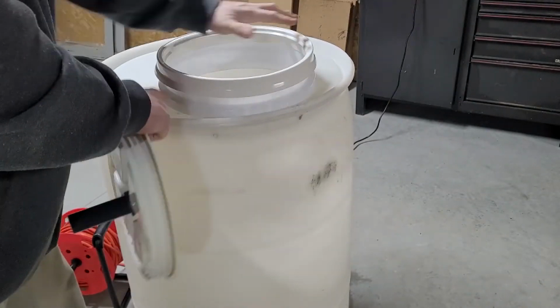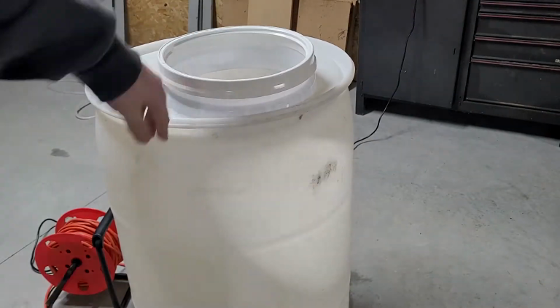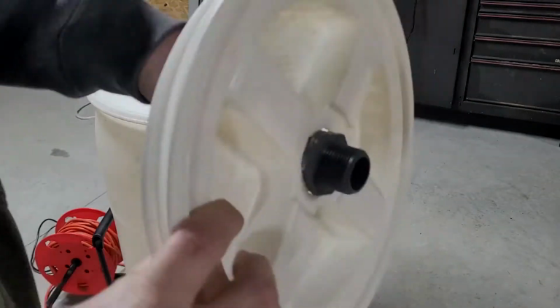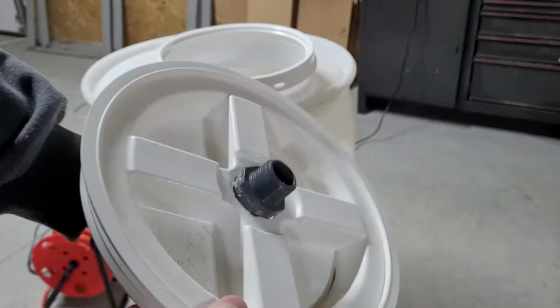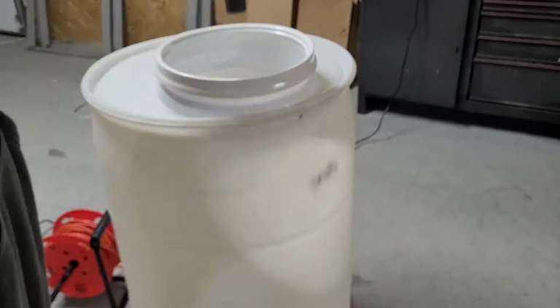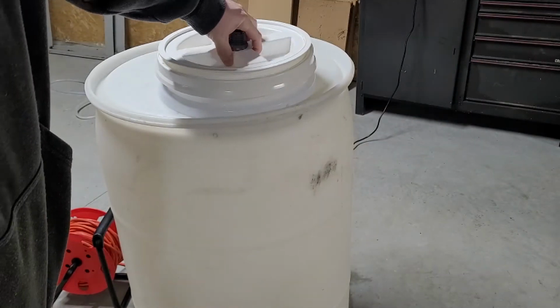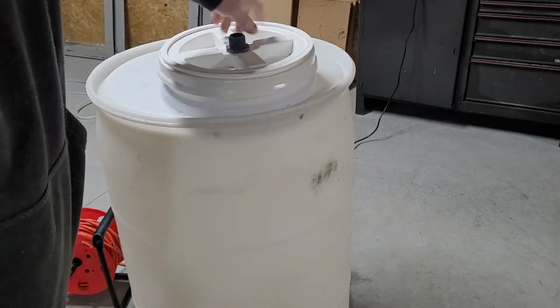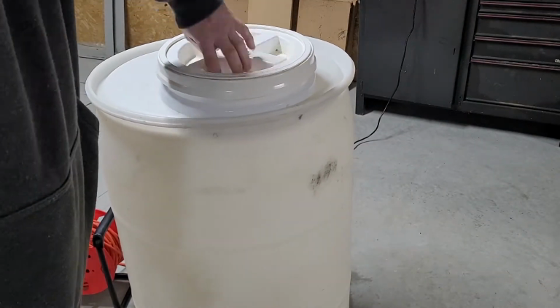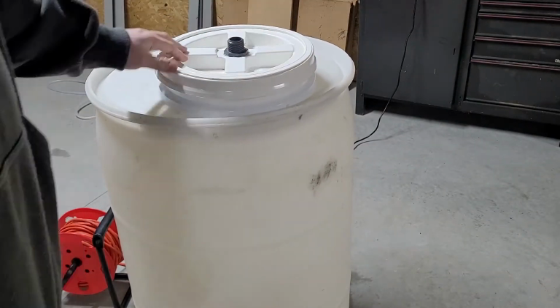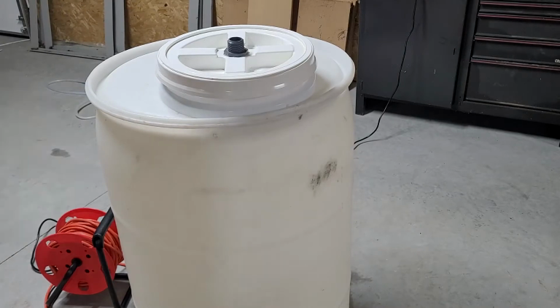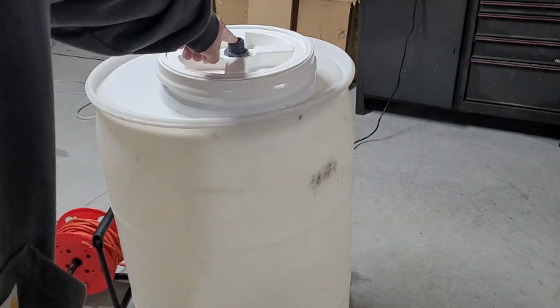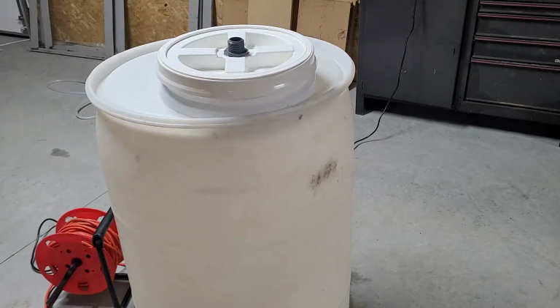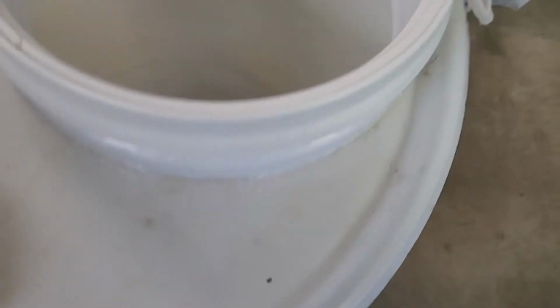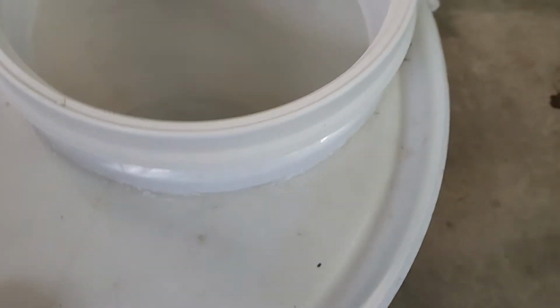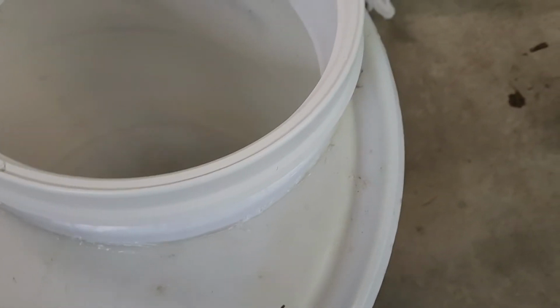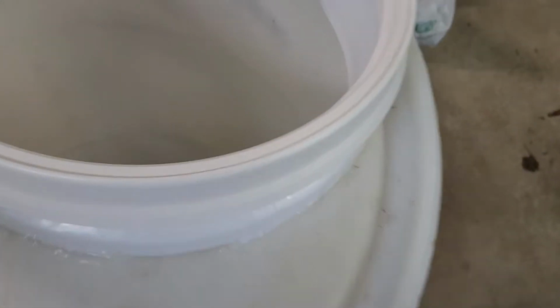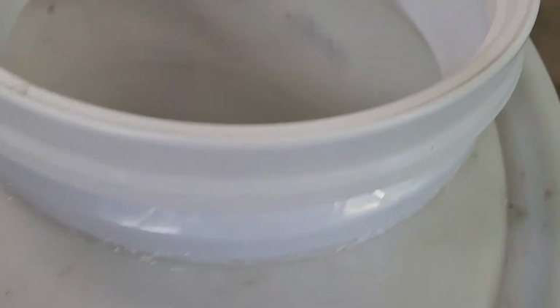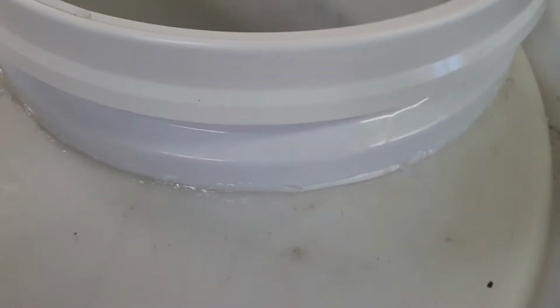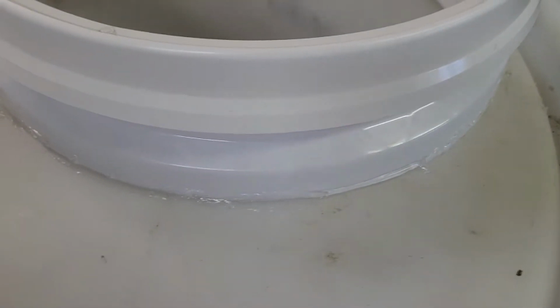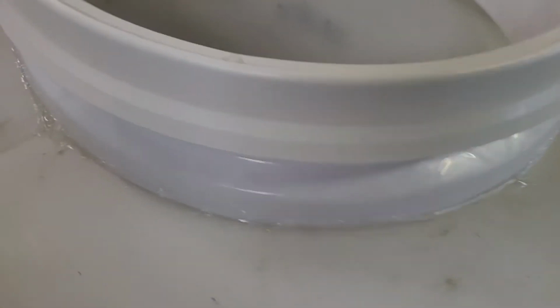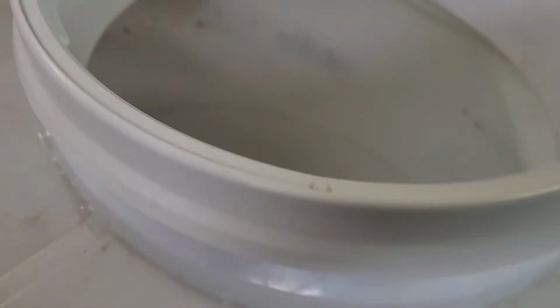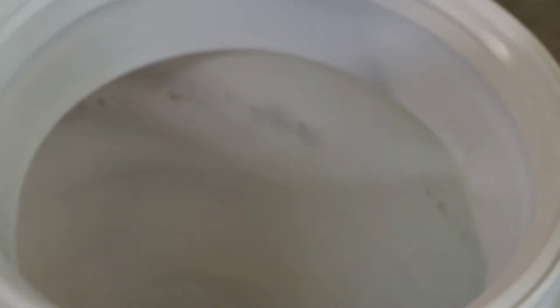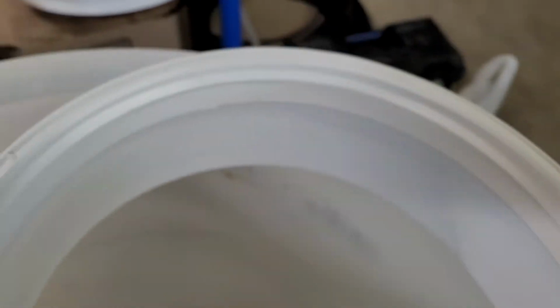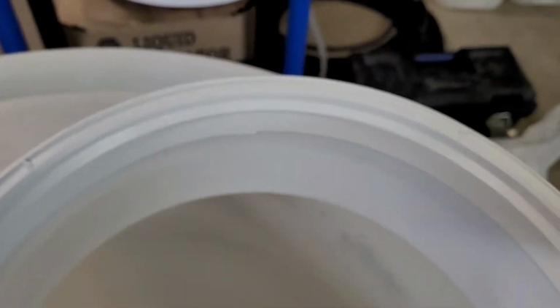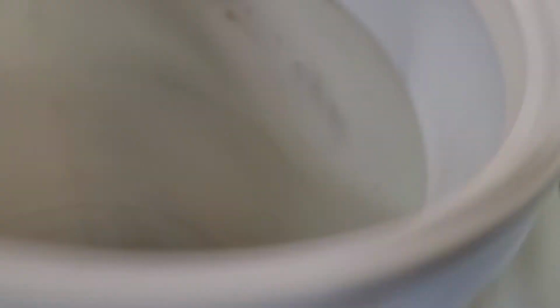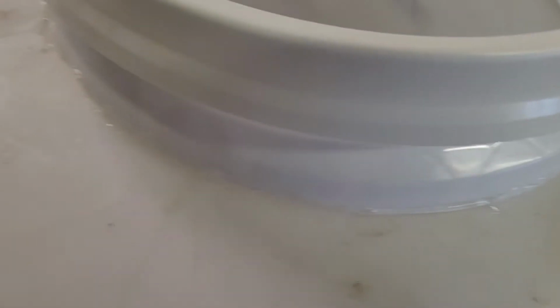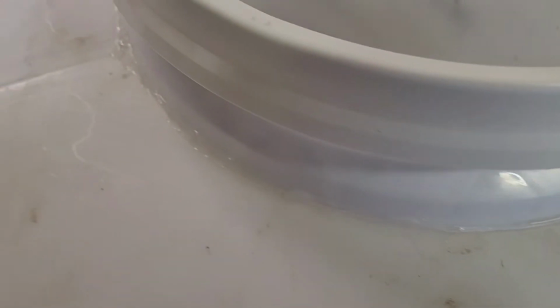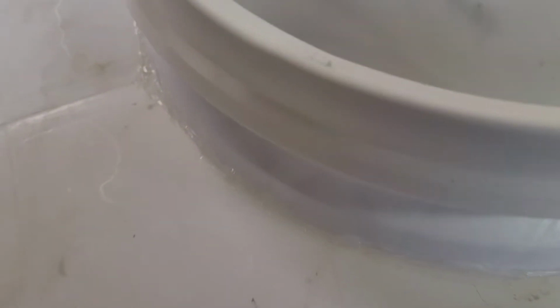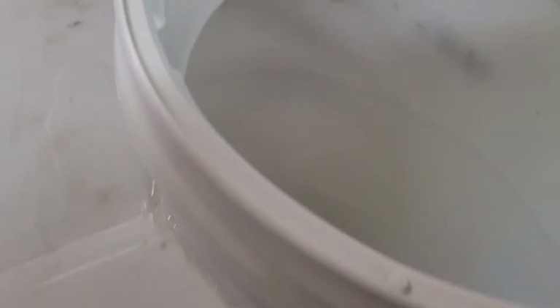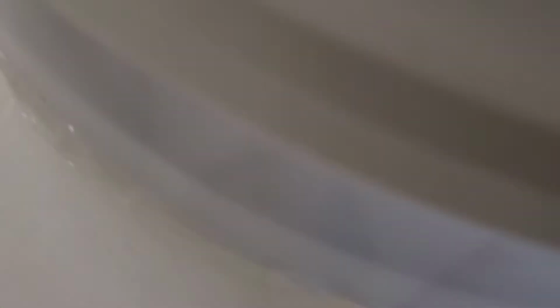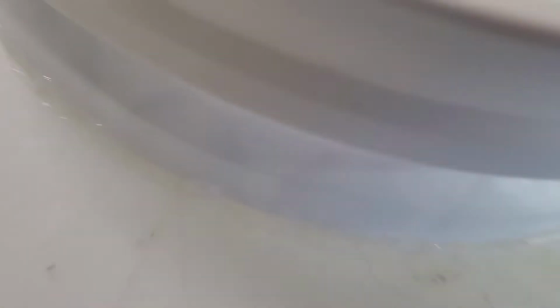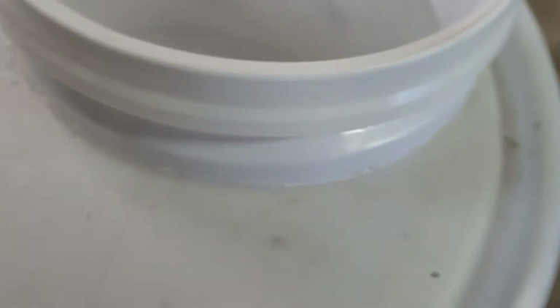Push it in there and we can screw the lid on. So we glued the top on — as you can see, it's nice and stuck on there.